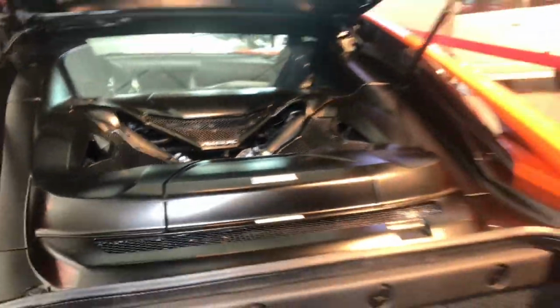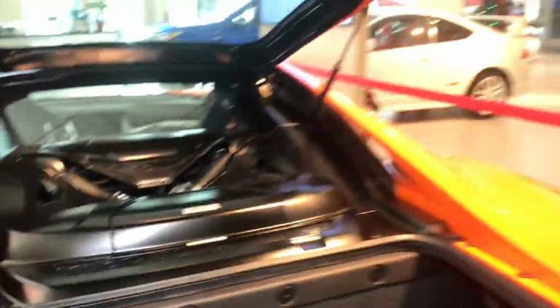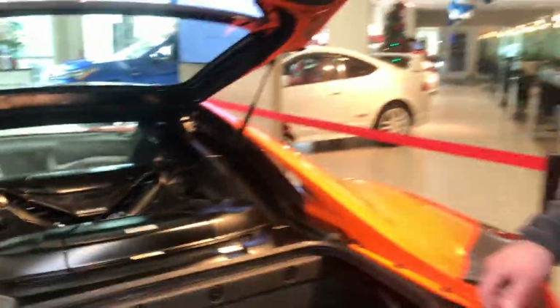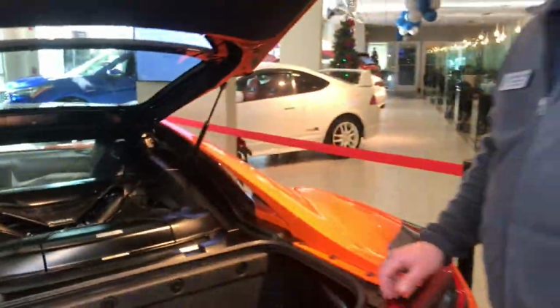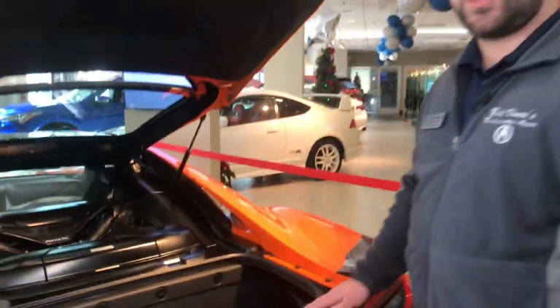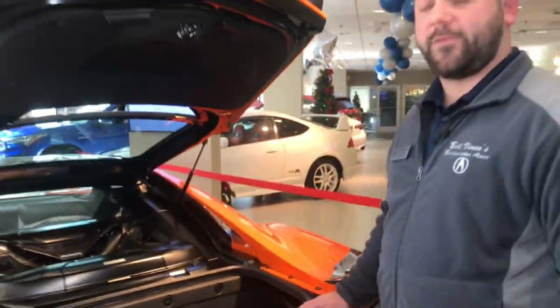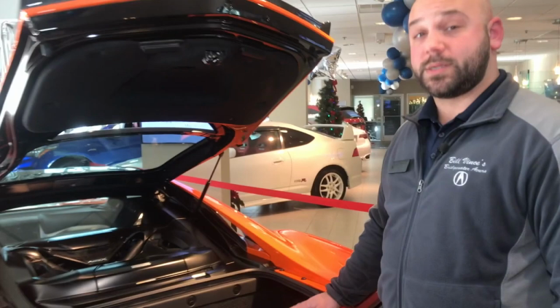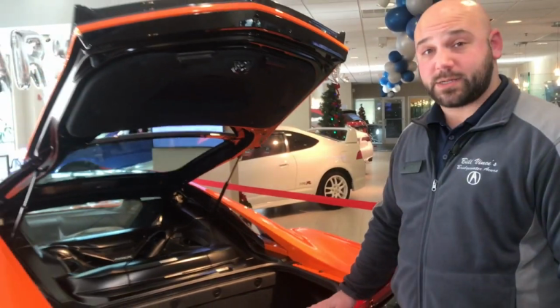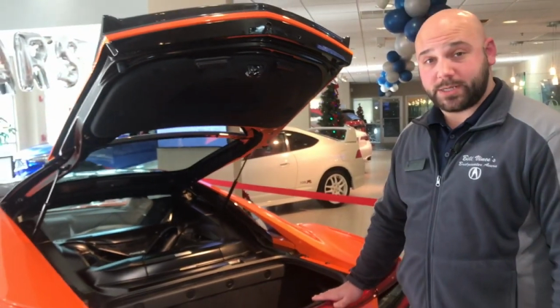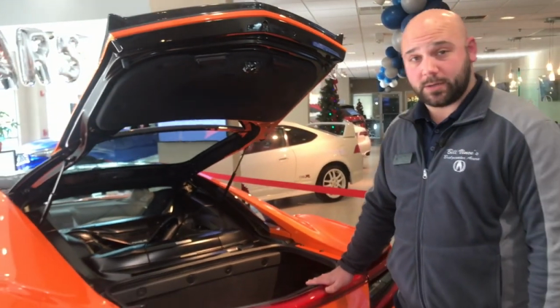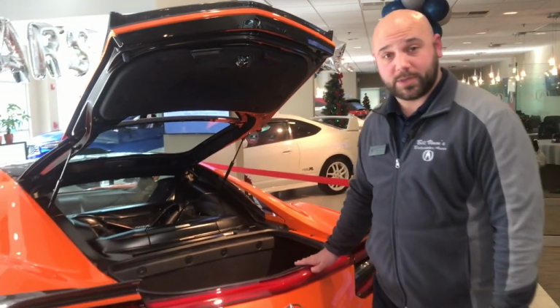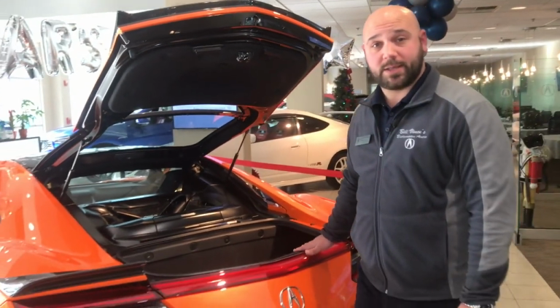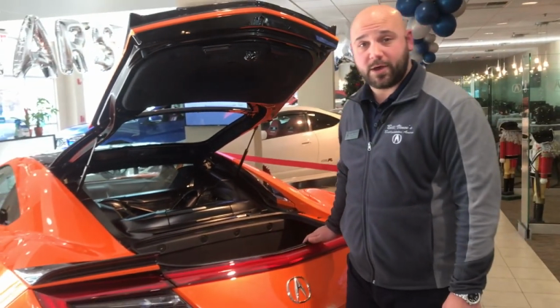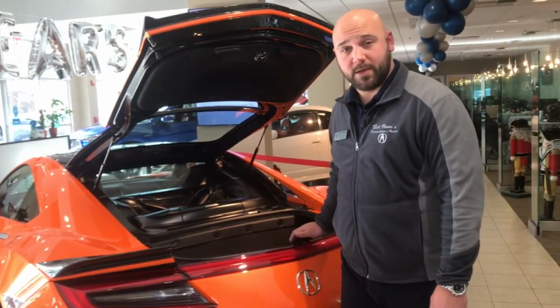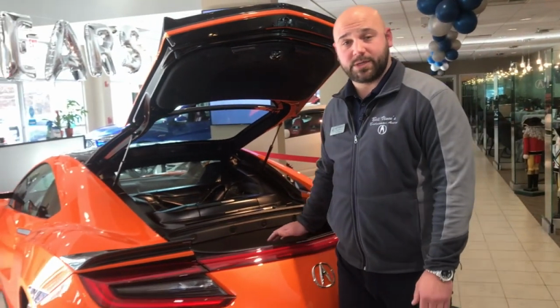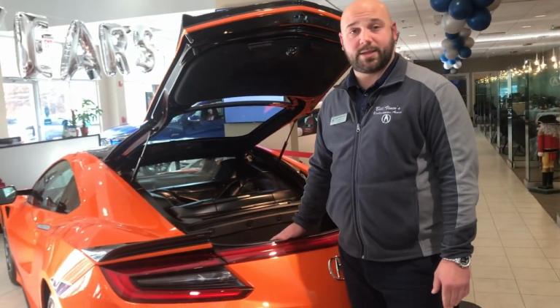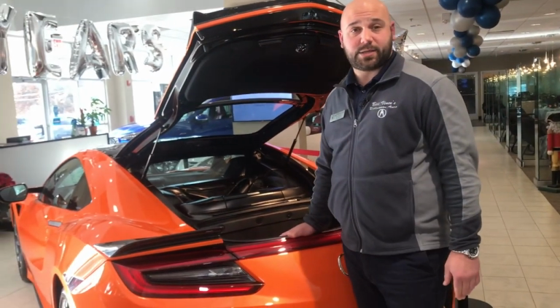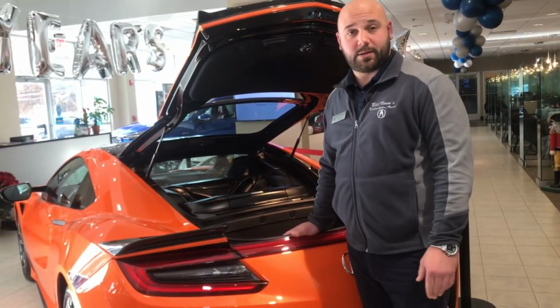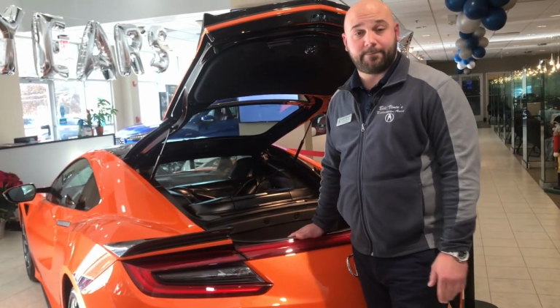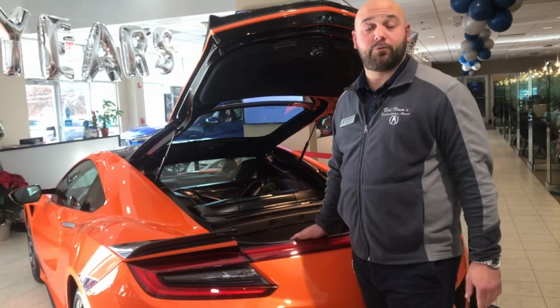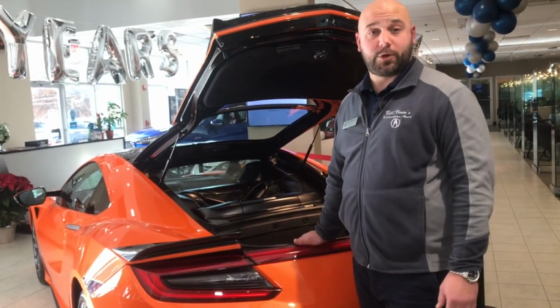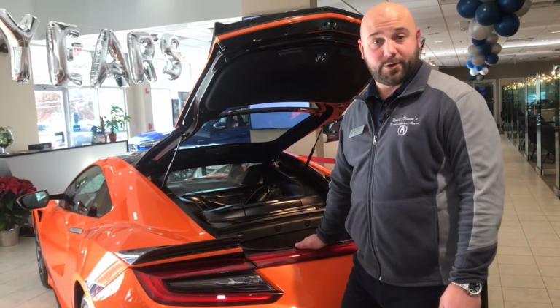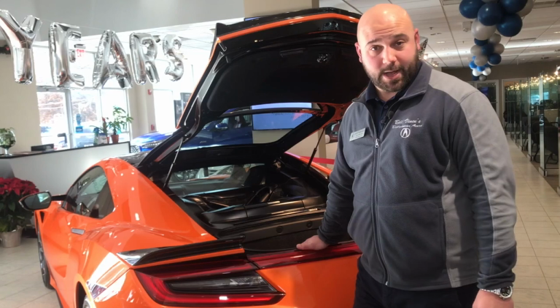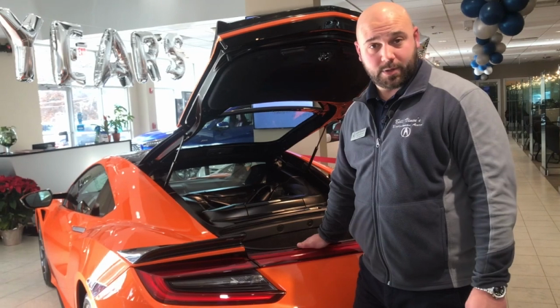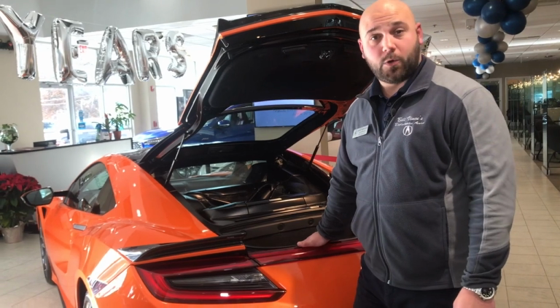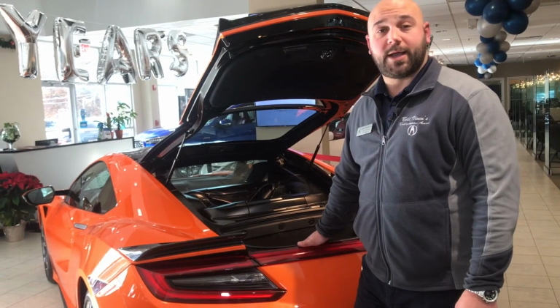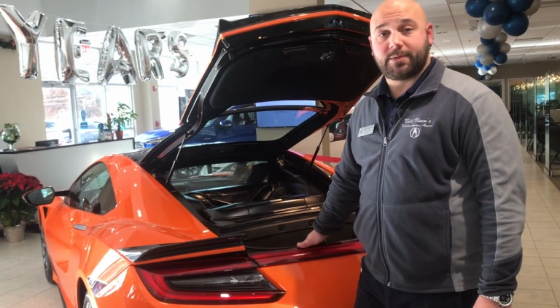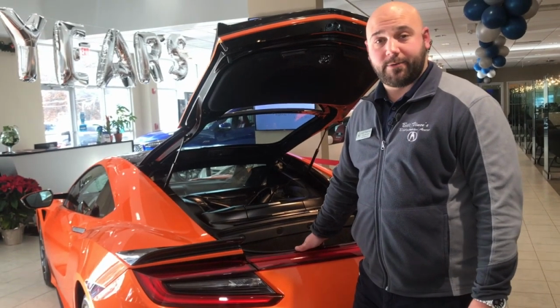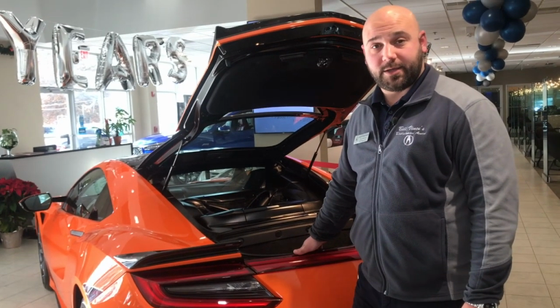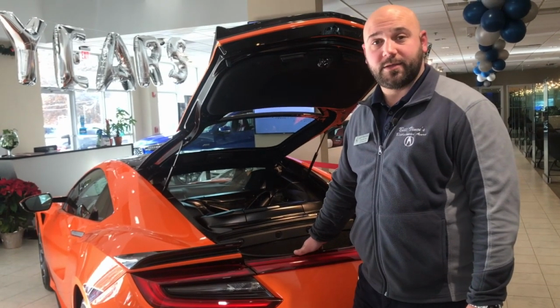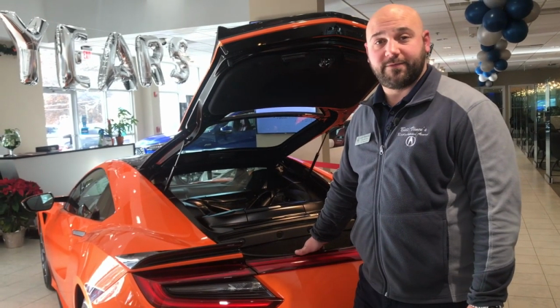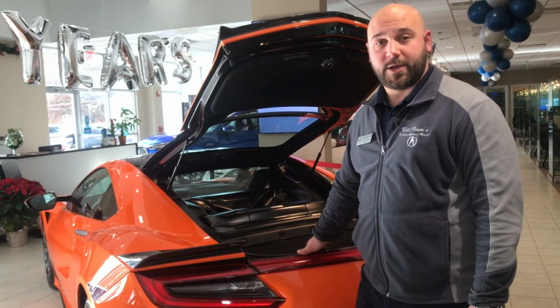If you'd like any more information as far as specs, pricing, or to take a test drive, please contact us at BridgewaterAcura.com or you can contact me directly. Thank you very much.